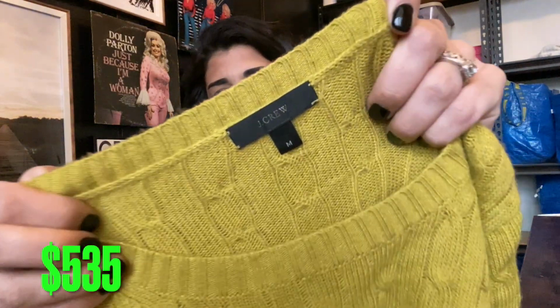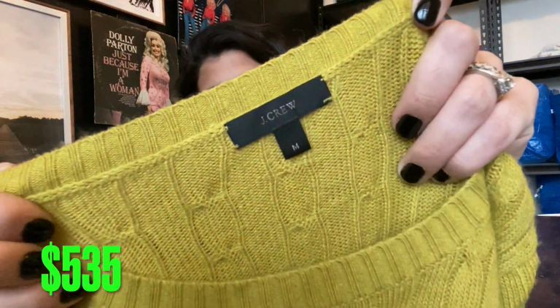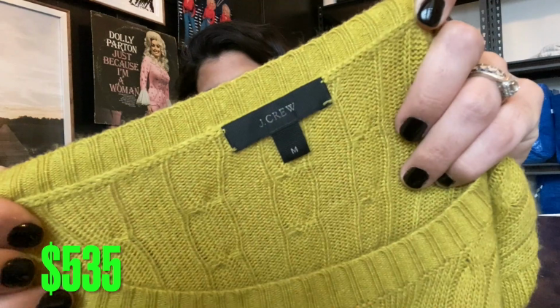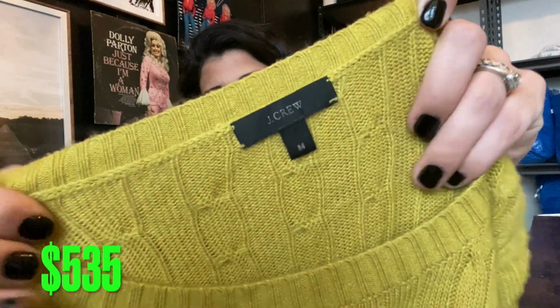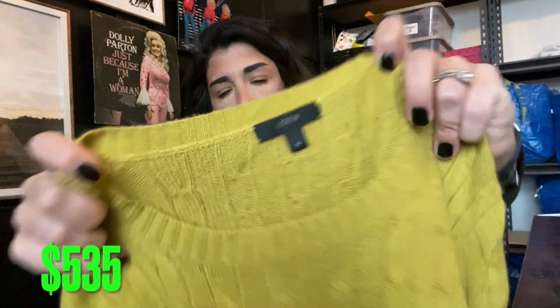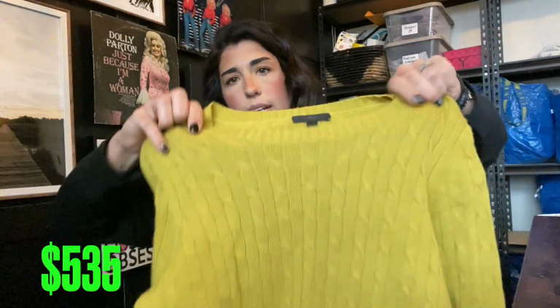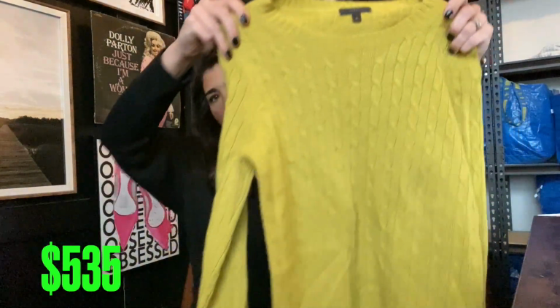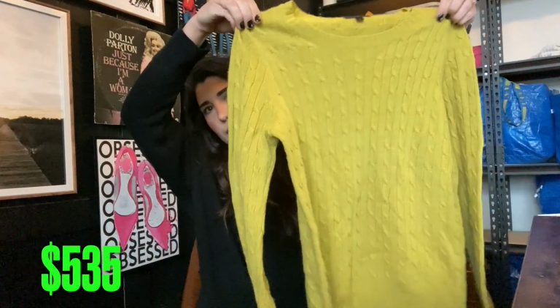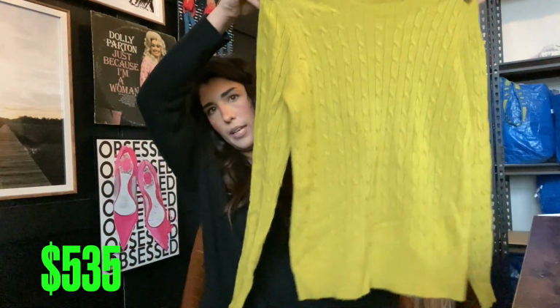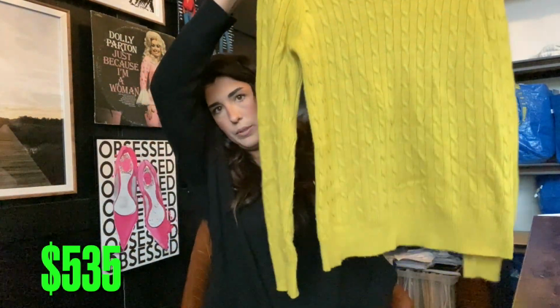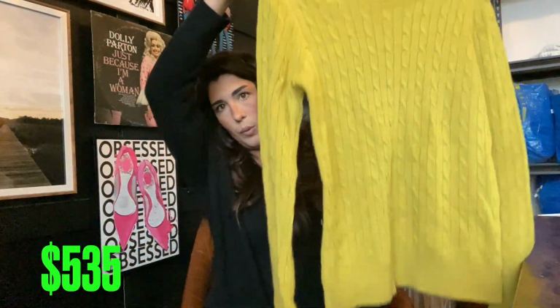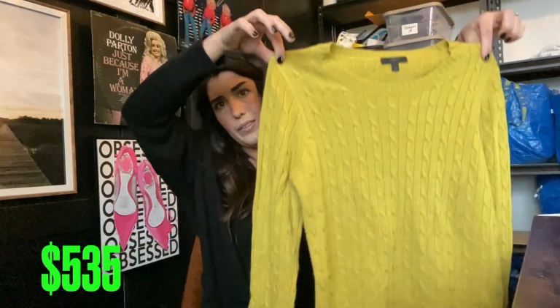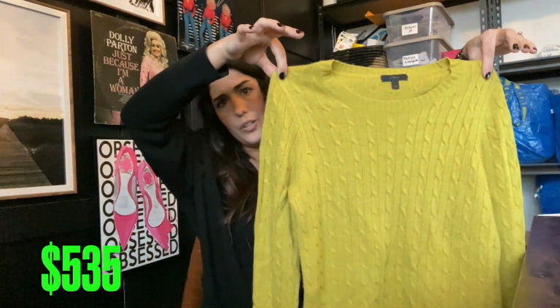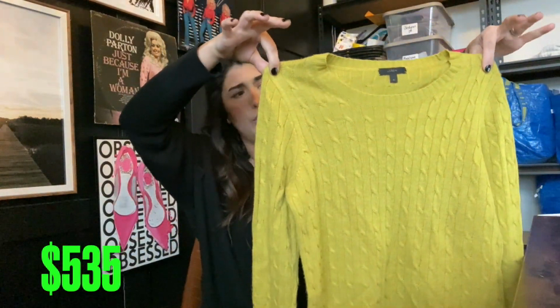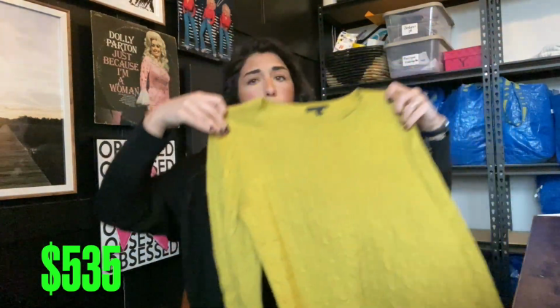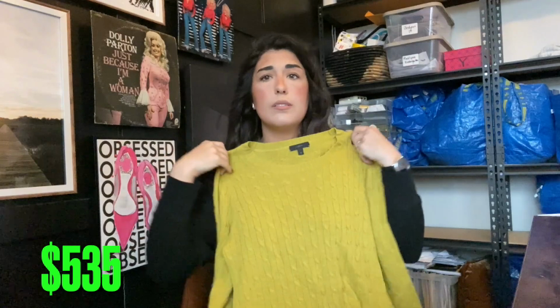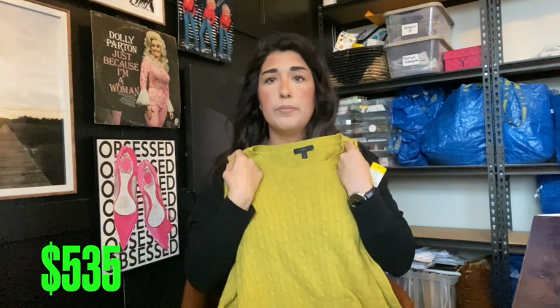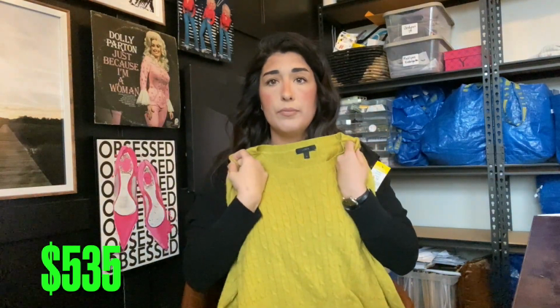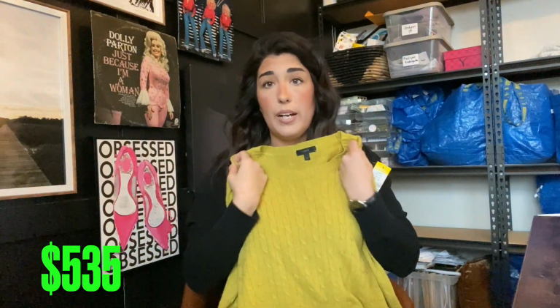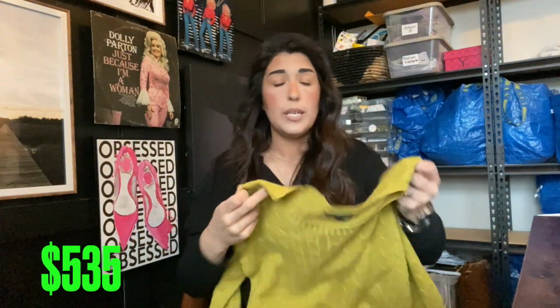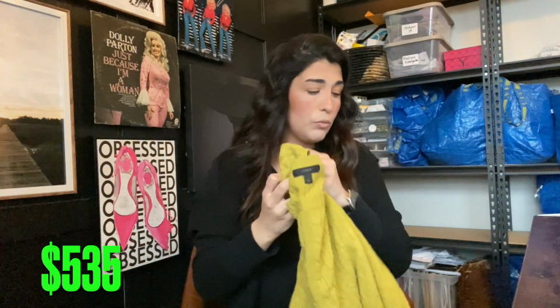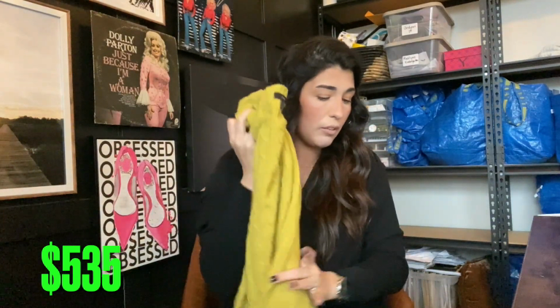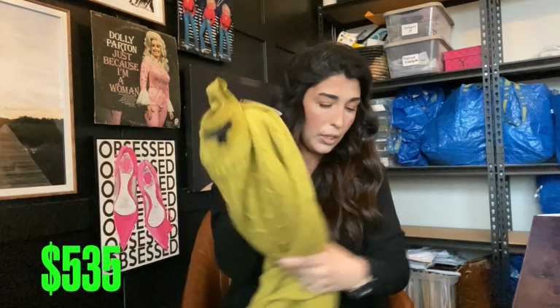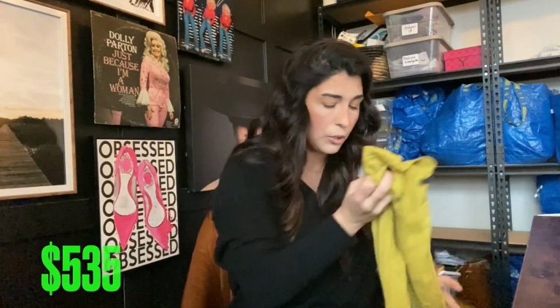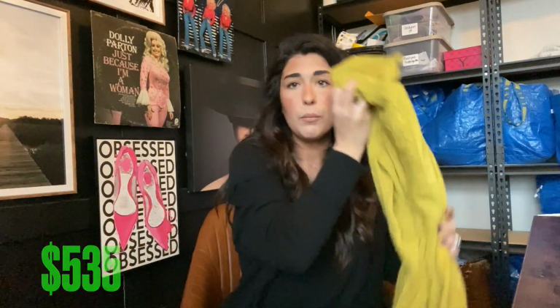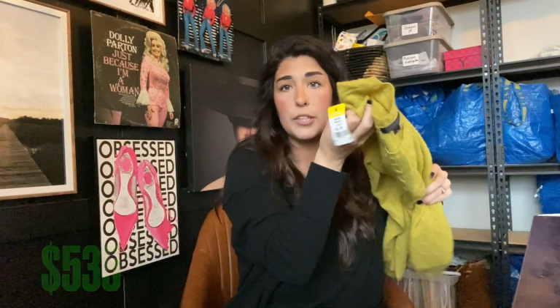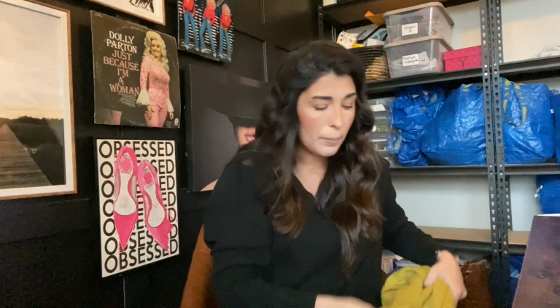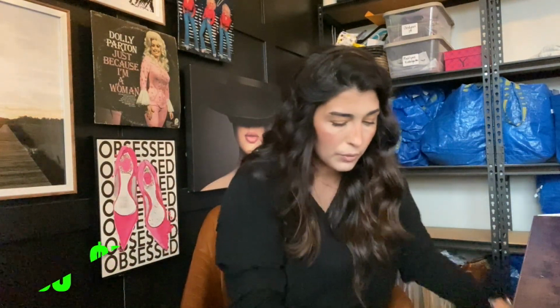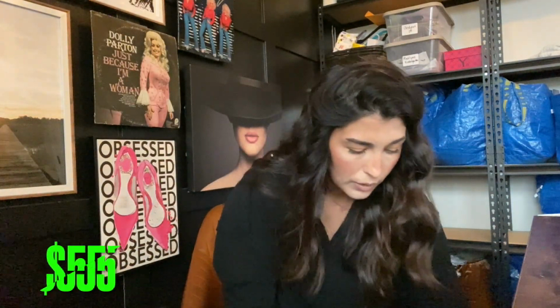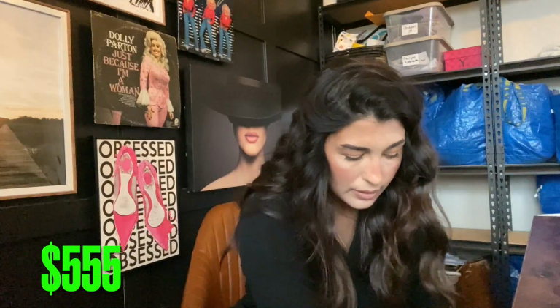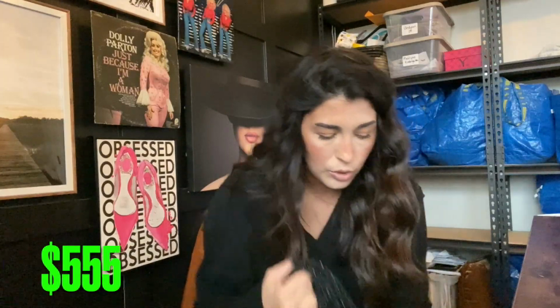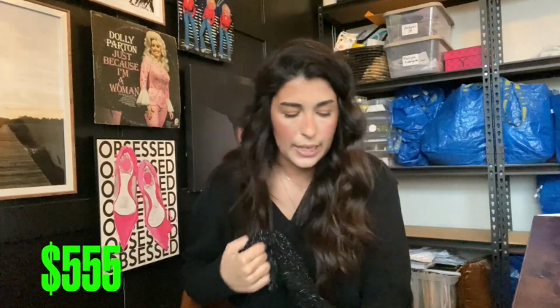Another J.Crew item — a size medium cable knit sweater and the color is so gorgeous. Probably $20 for this one since it is a newer tag.